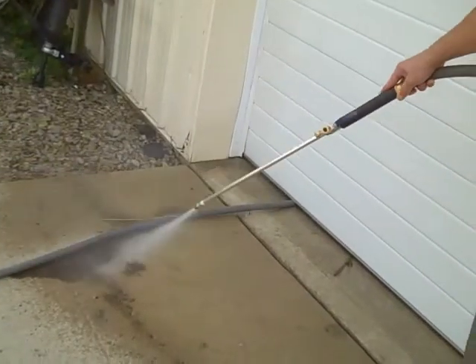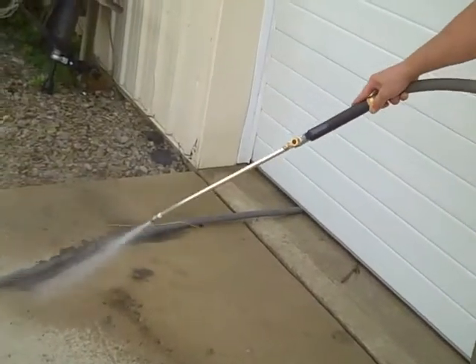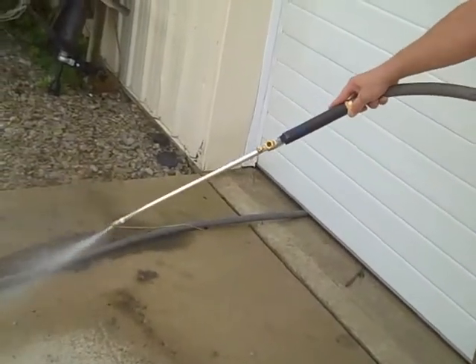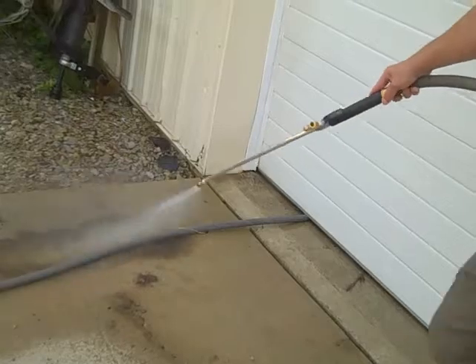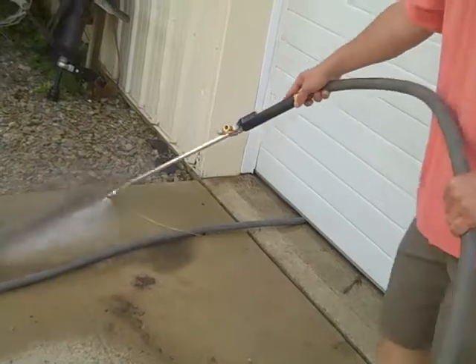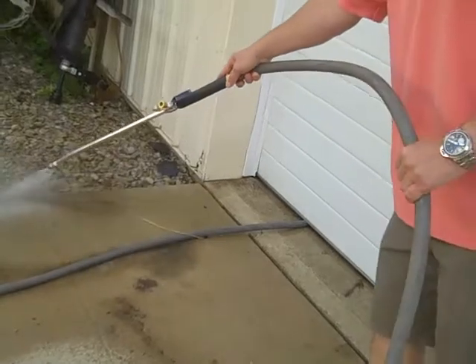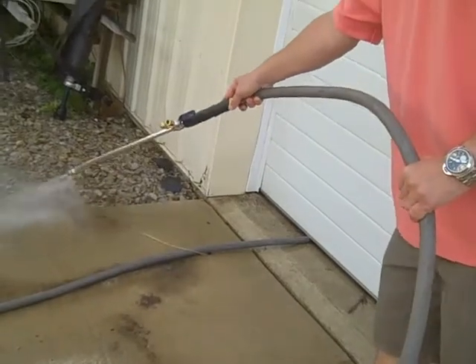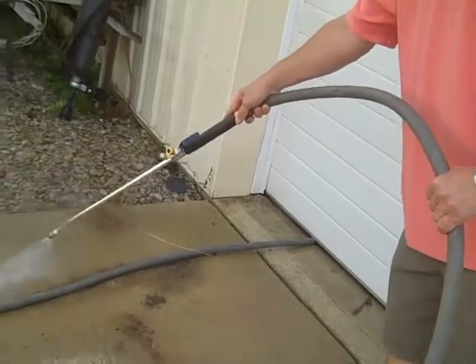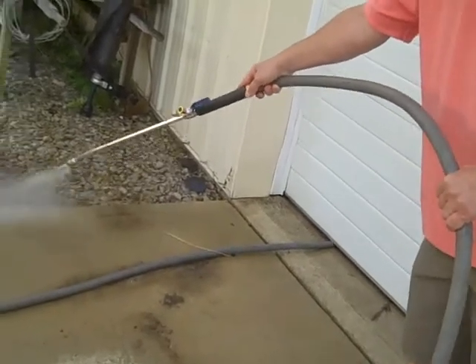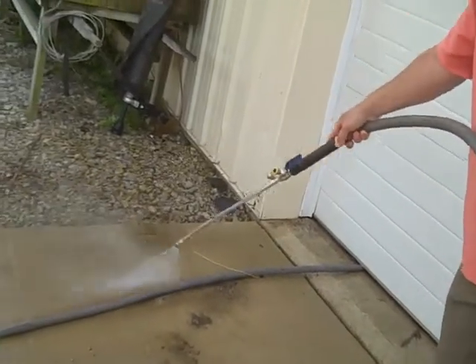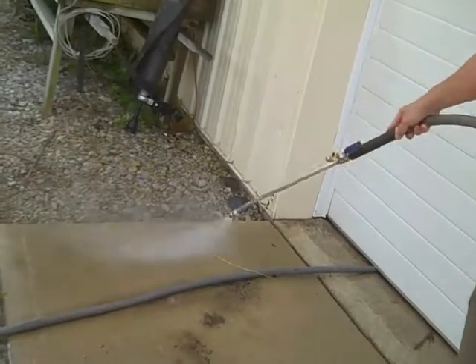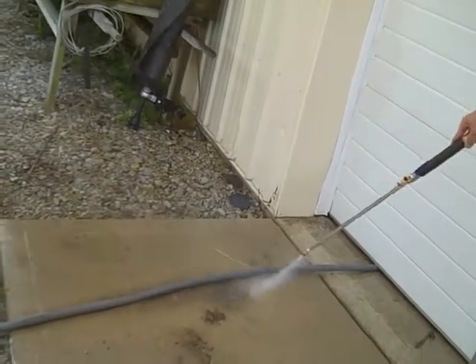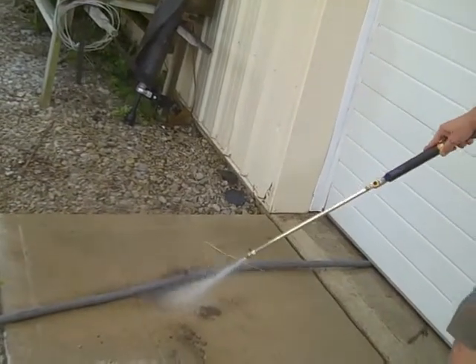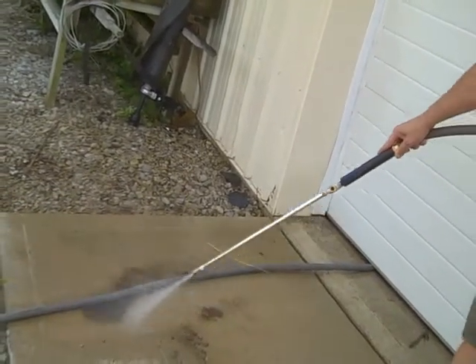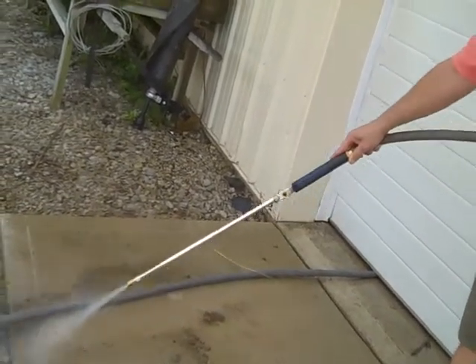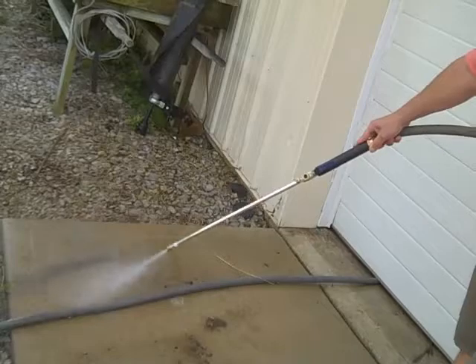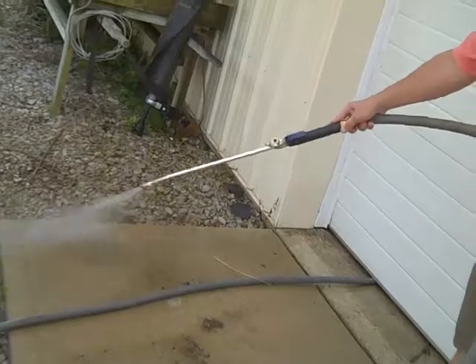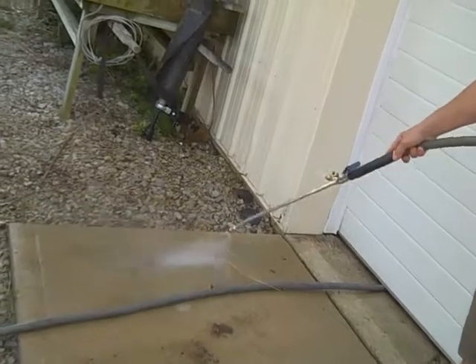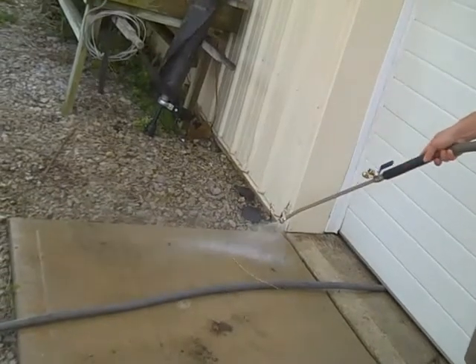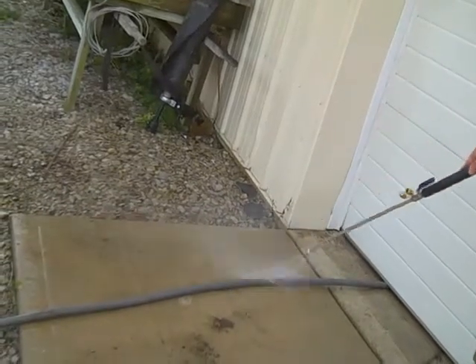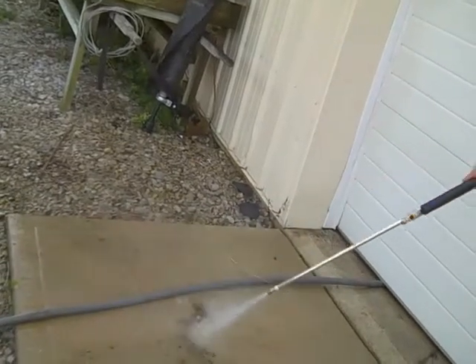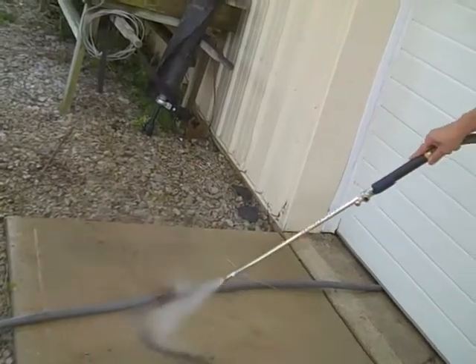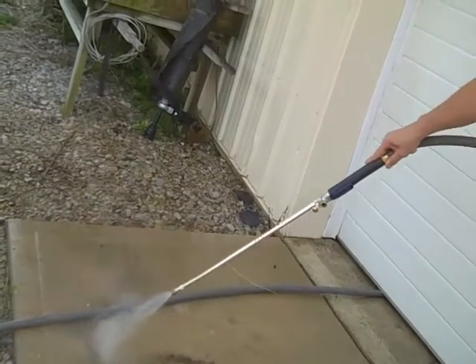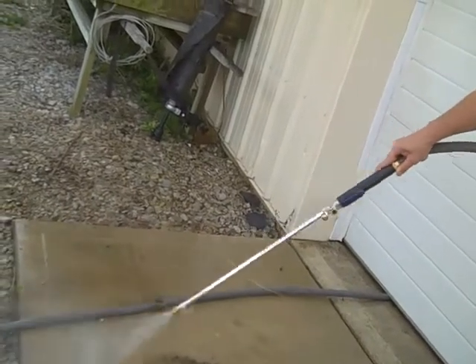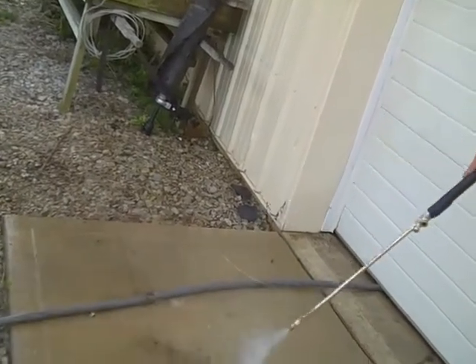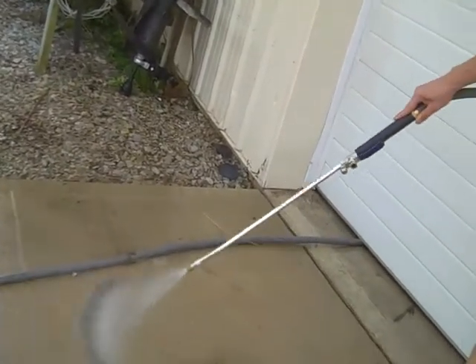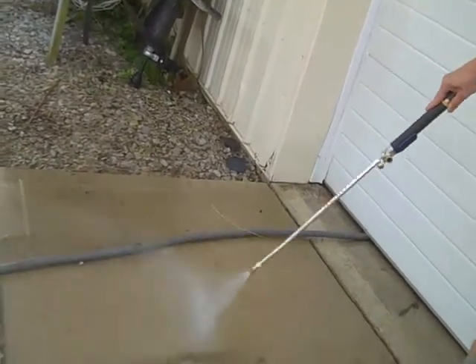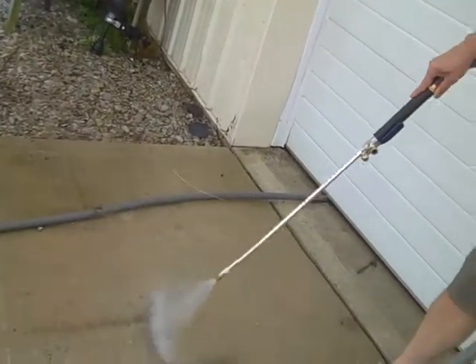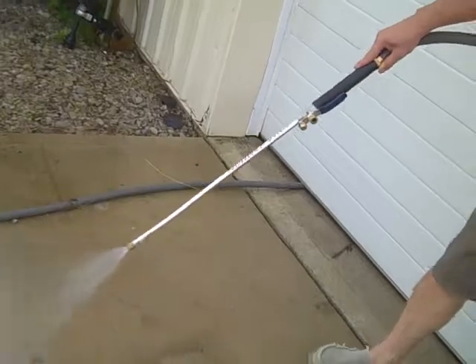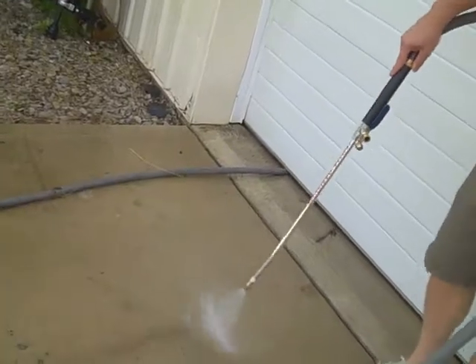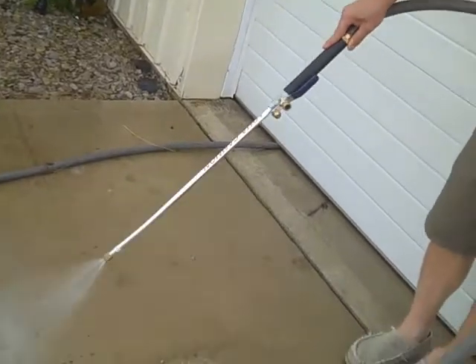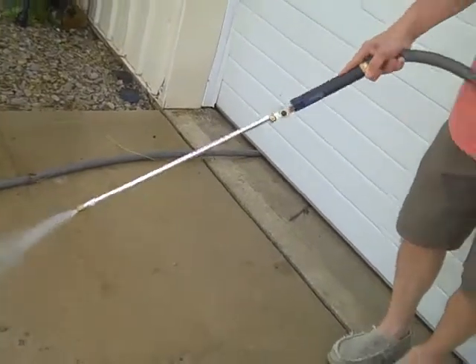And unlike a power washer, it's not going to strip paint off your deck or anything like that. It's powerful enough to do the job, but gentle enough to use on your cars, your decks, and your patios — no worries. So that's the V-tip.